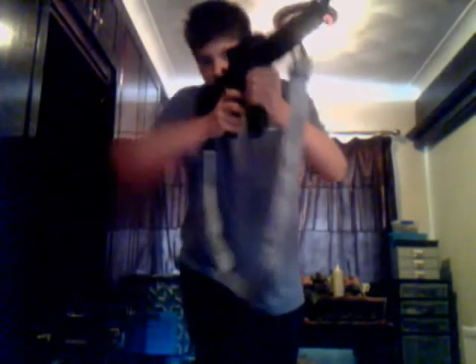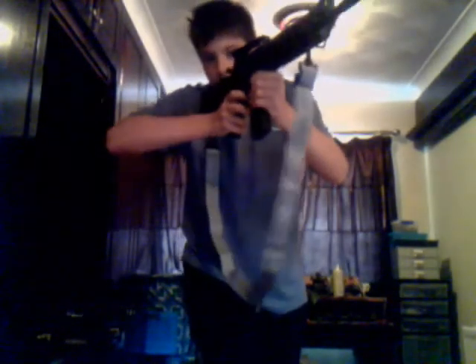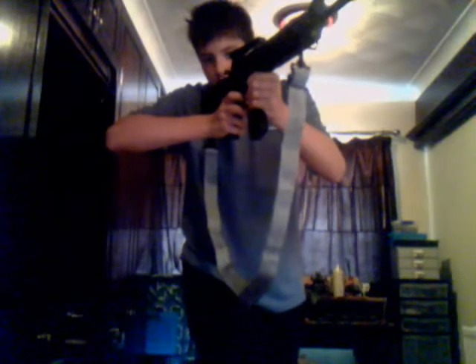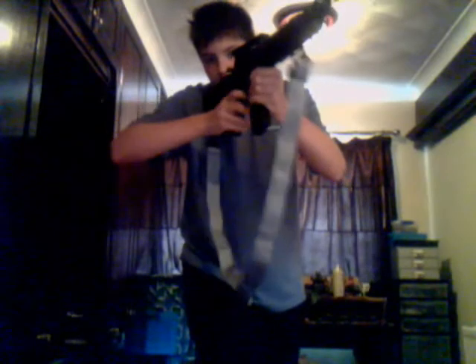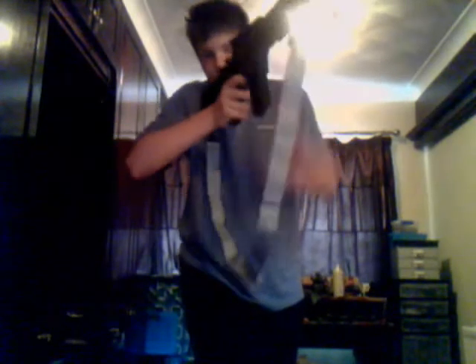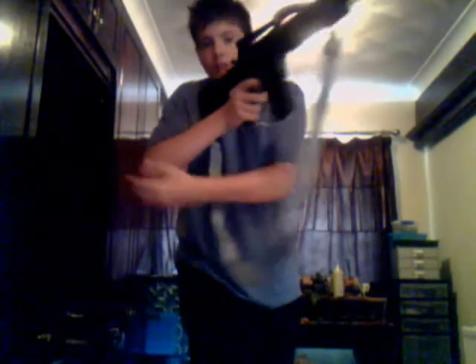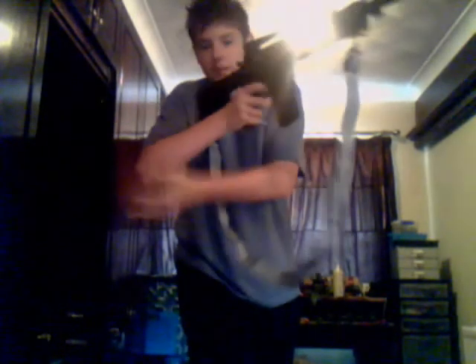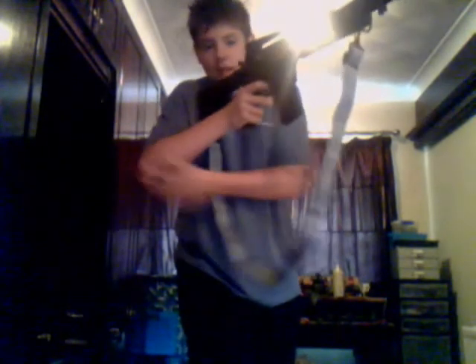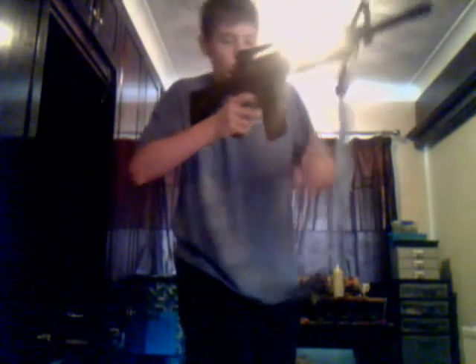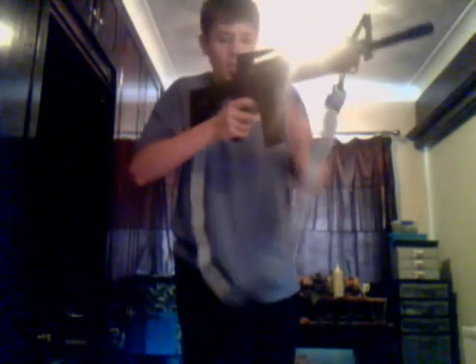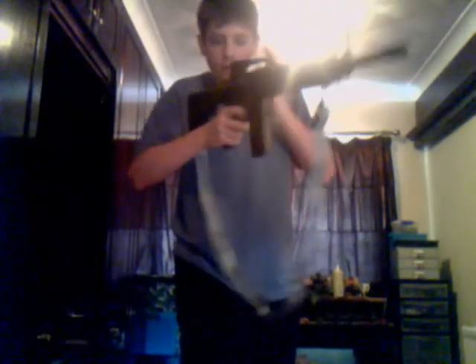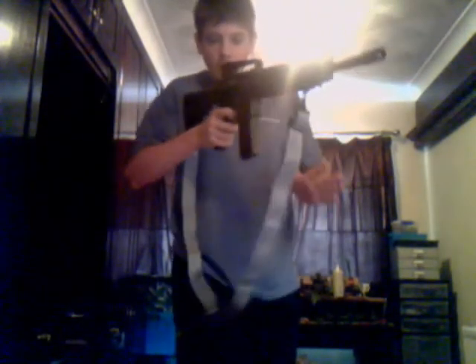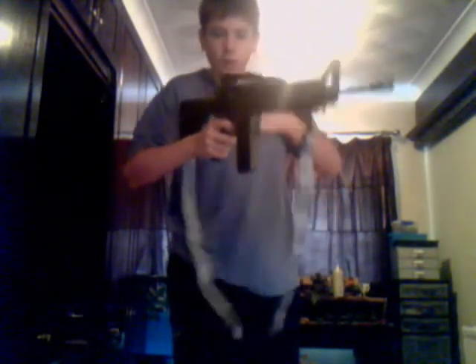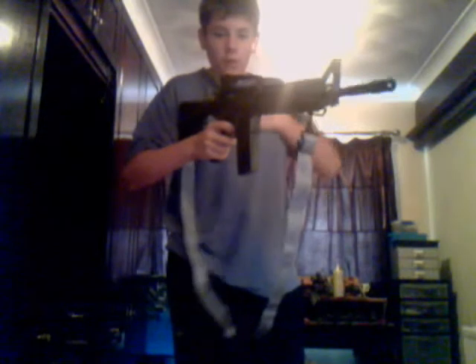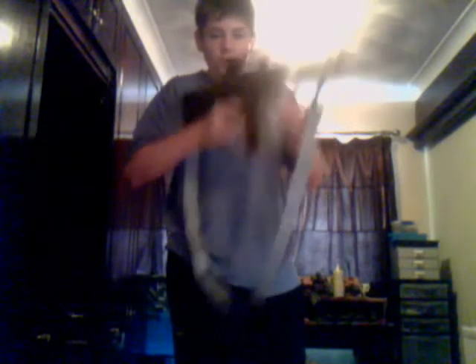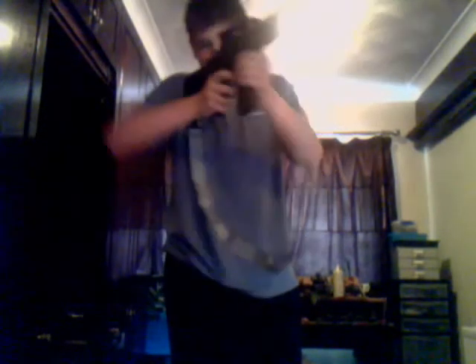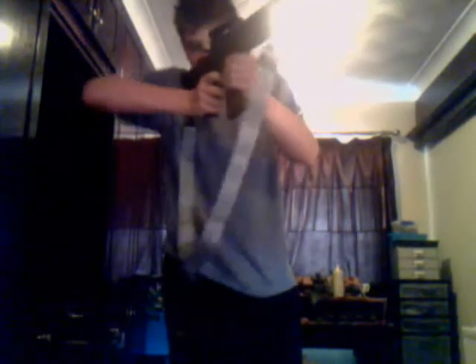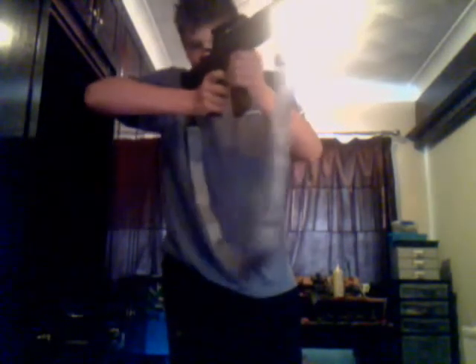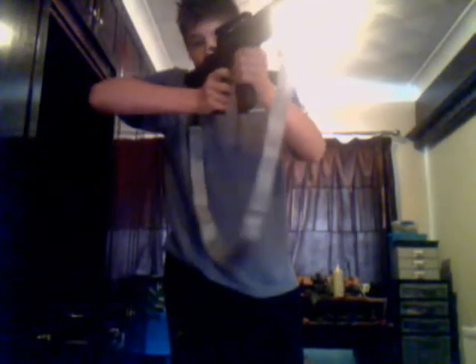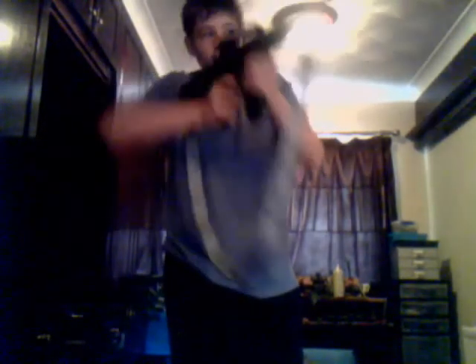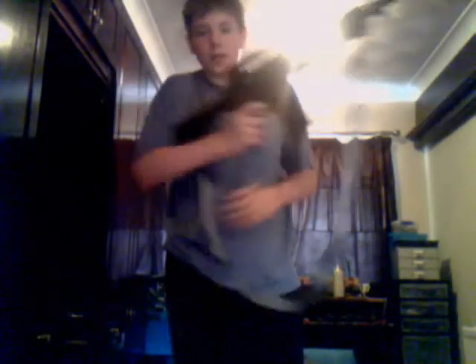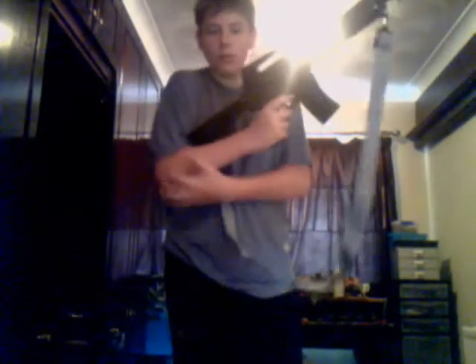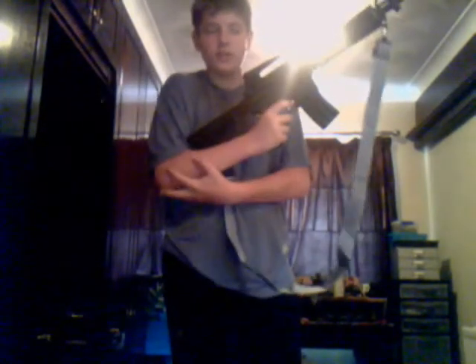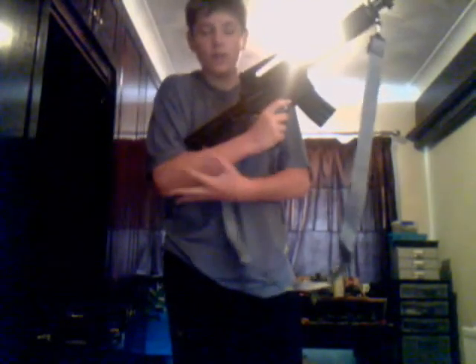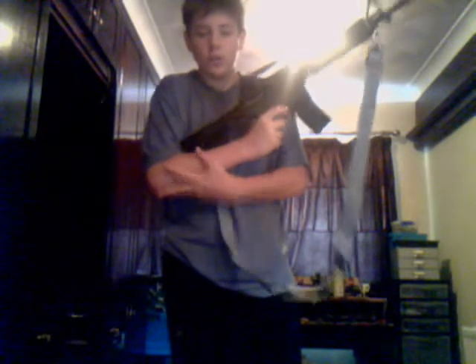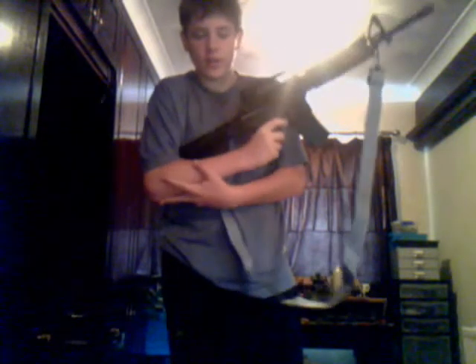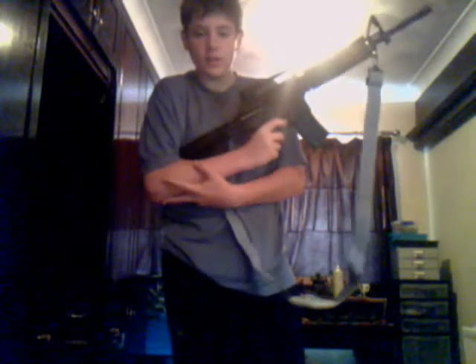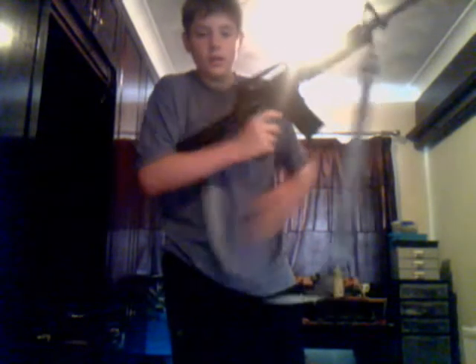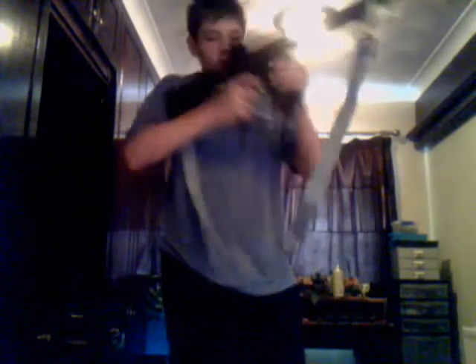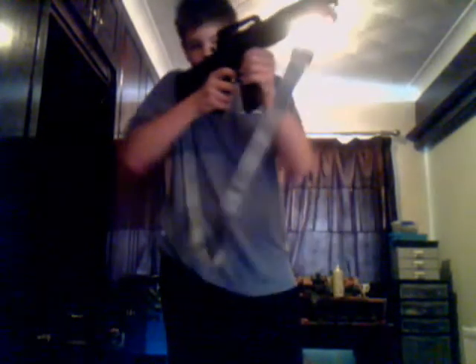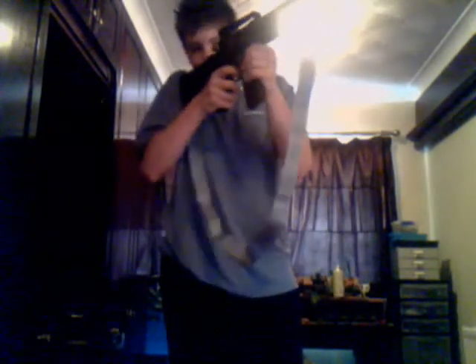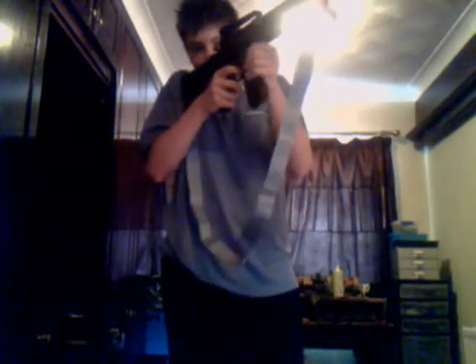This arm should not be sticking out. If this arm is out here, say you're behind cover — I'm behind my cover and my gun's just peeking out. If you do that, you're making more of yourself a target to be shot at. So try and keep it tucked in as much as possible.